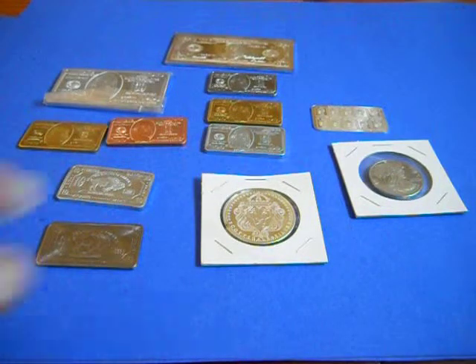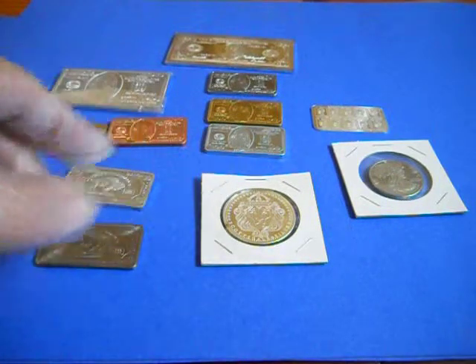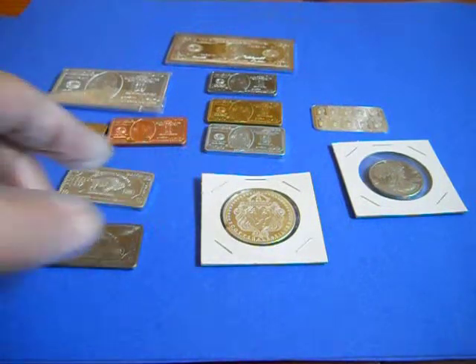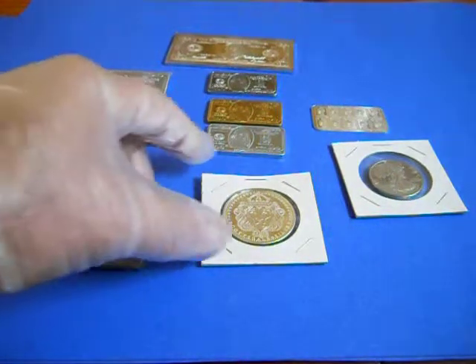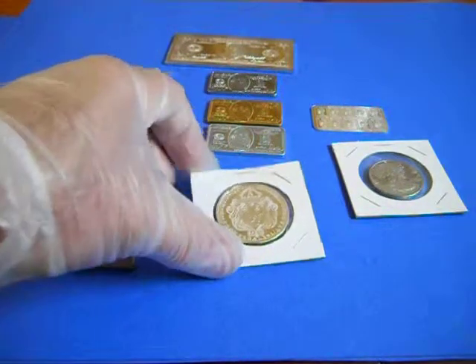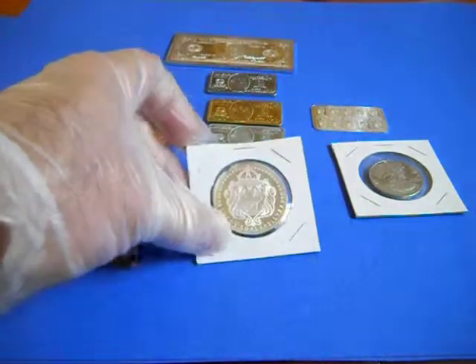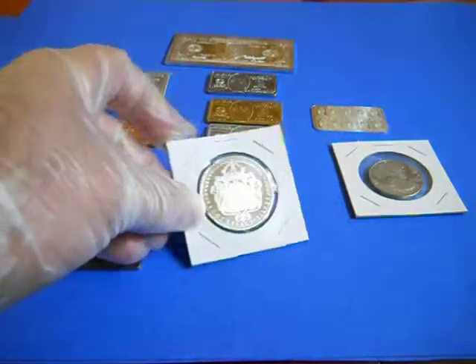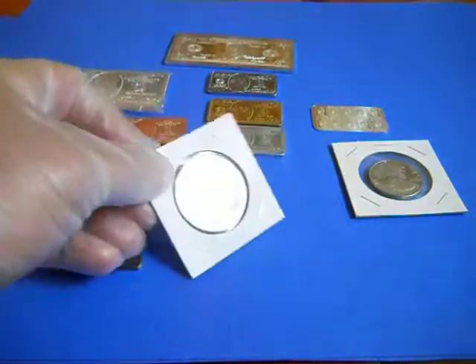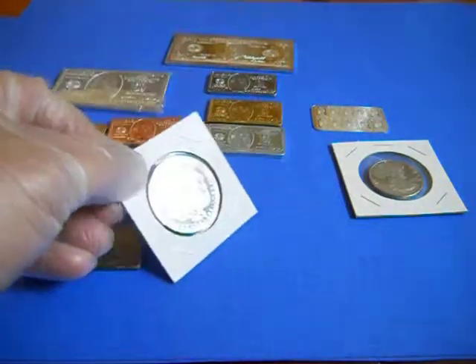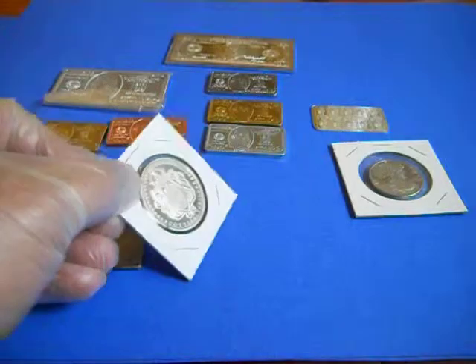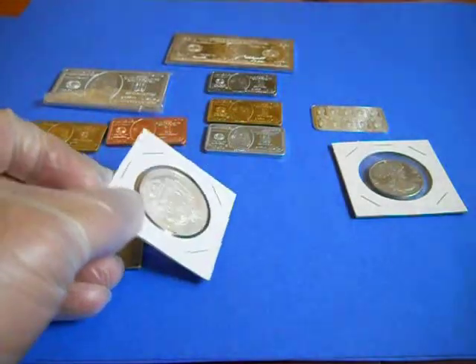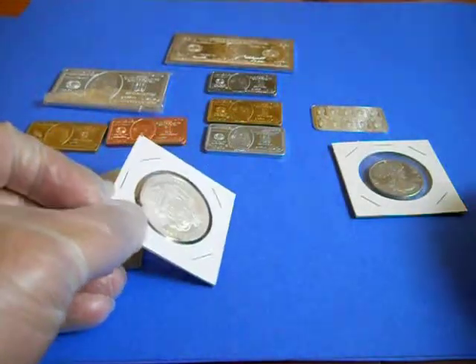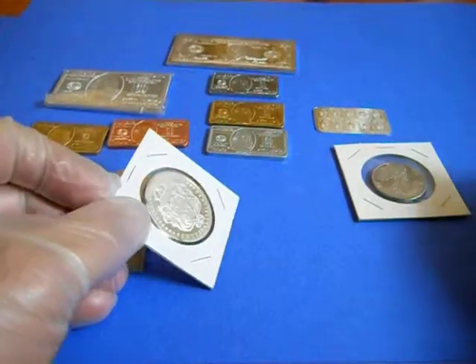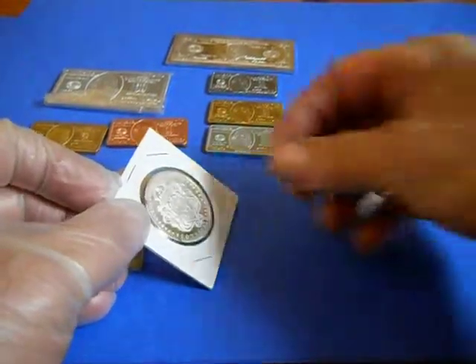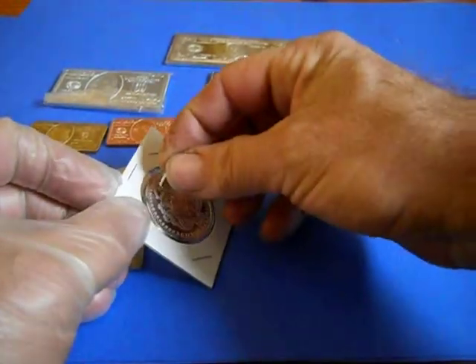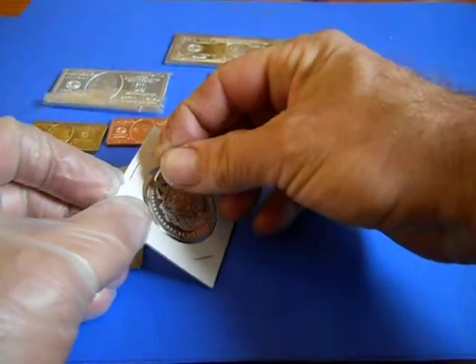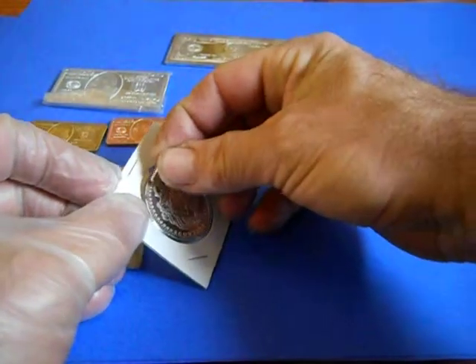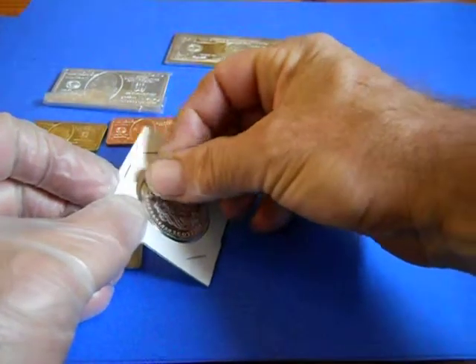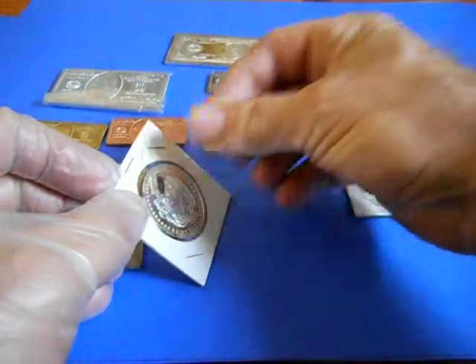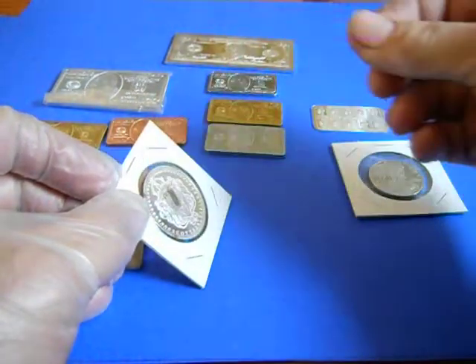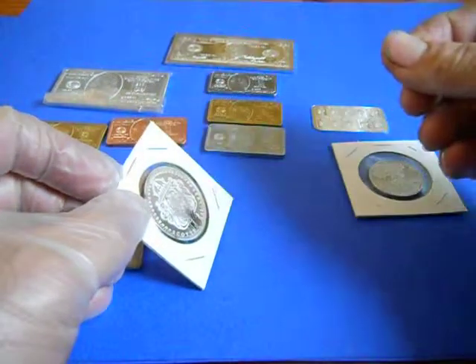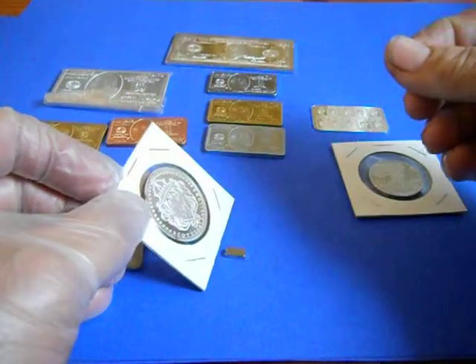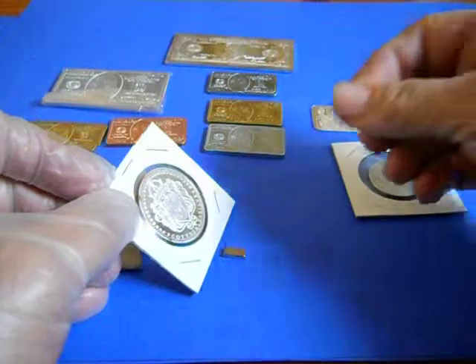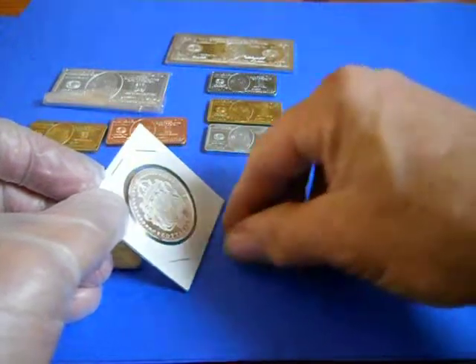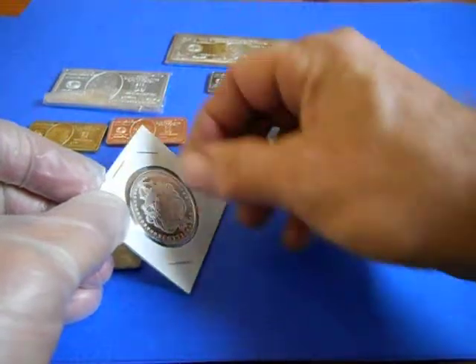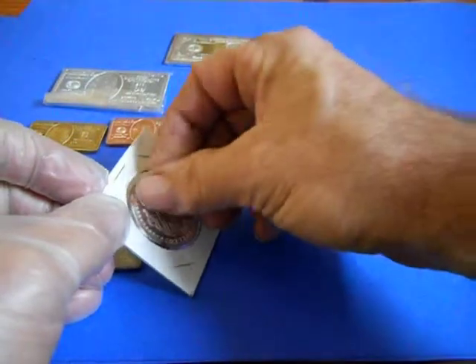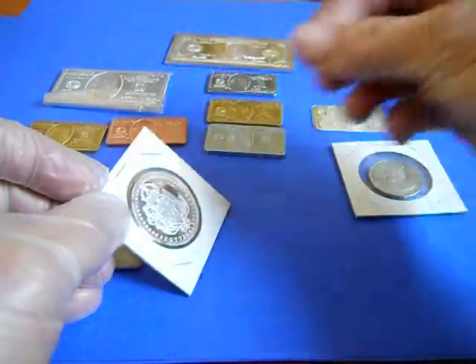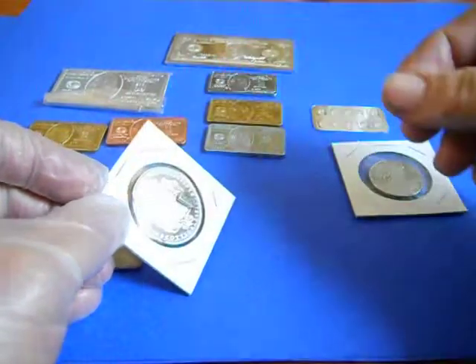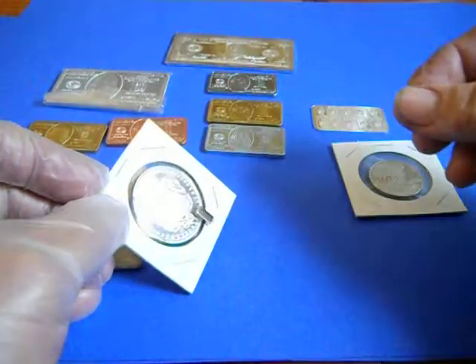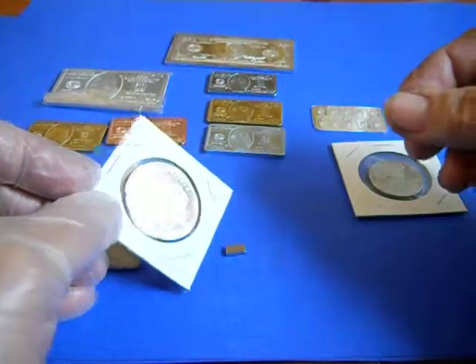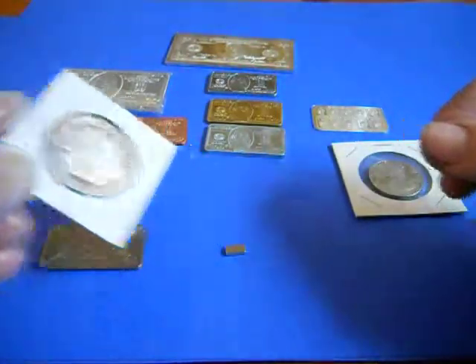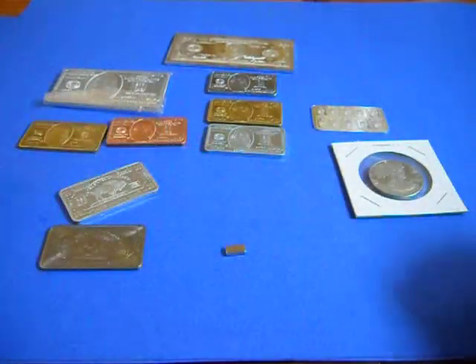What we're testing for today is the genuineness of the magnet slide test. That's real silver — that's my Scottsdale silver. I know that one is real.